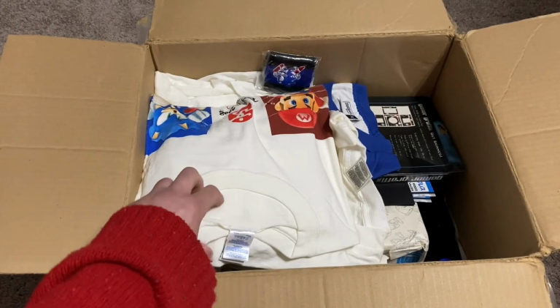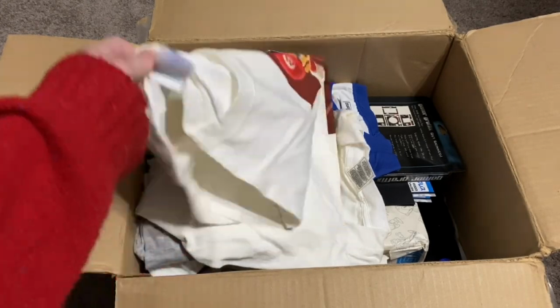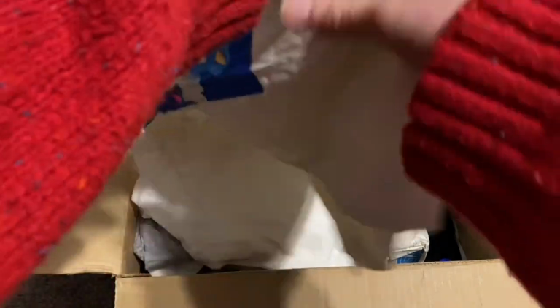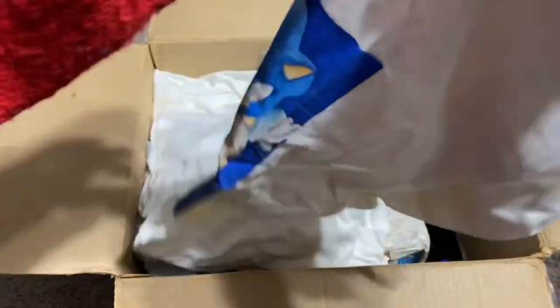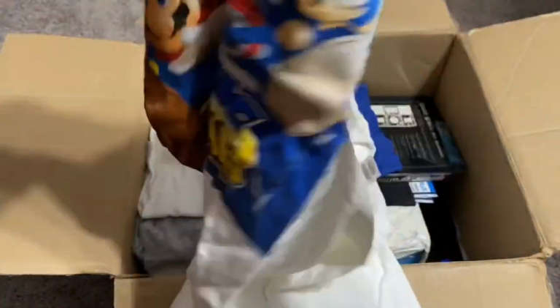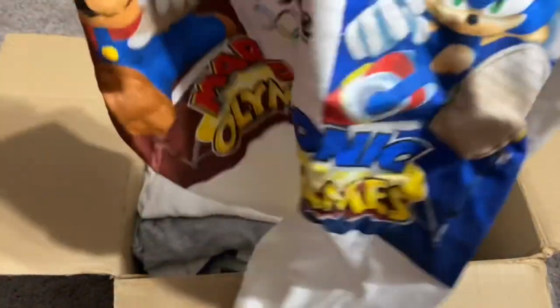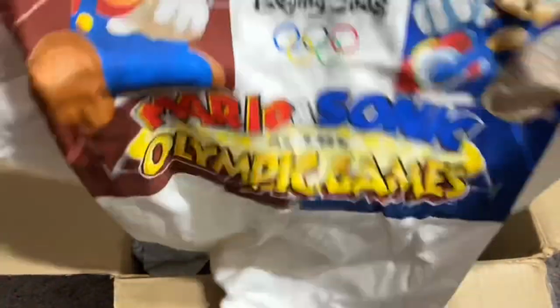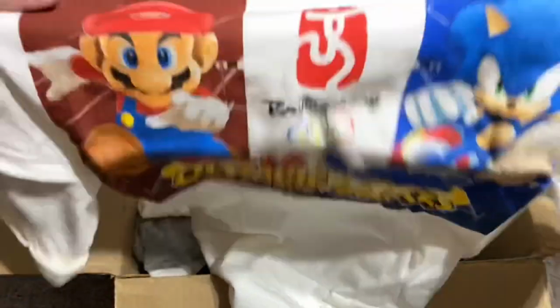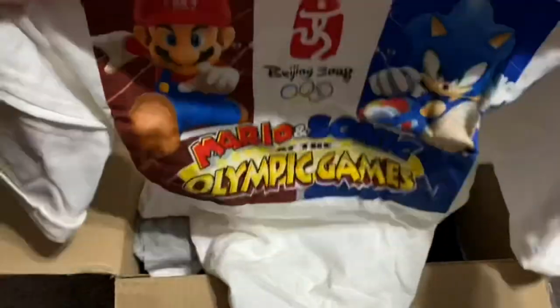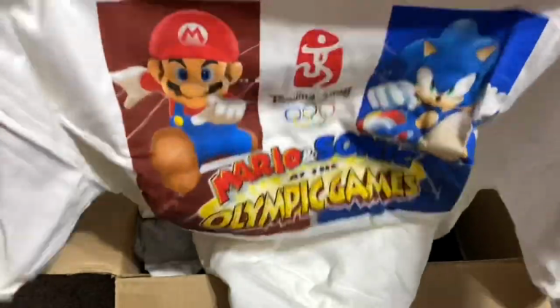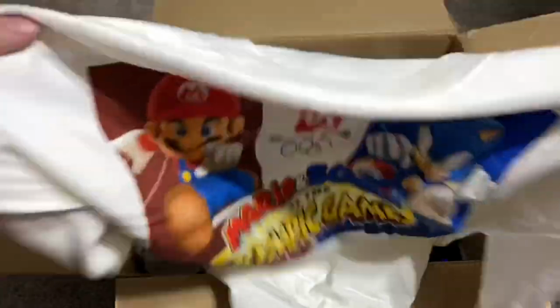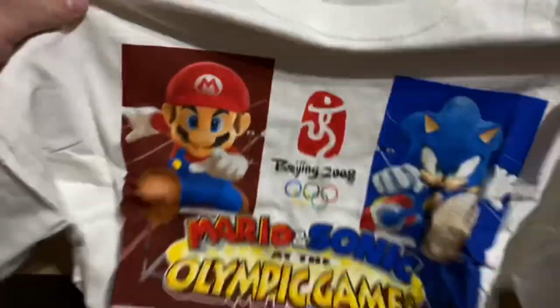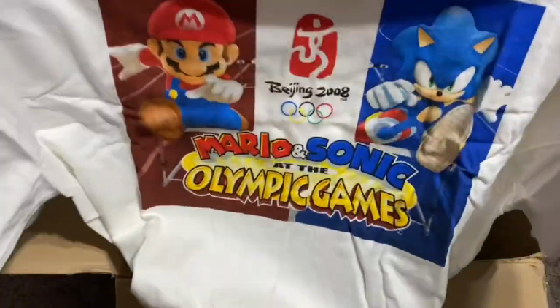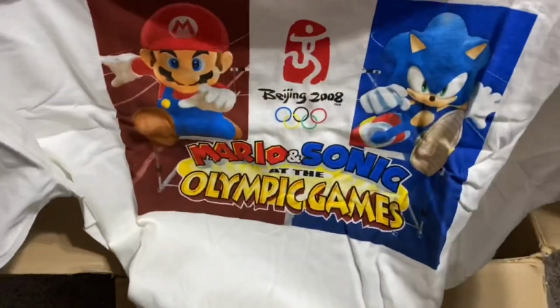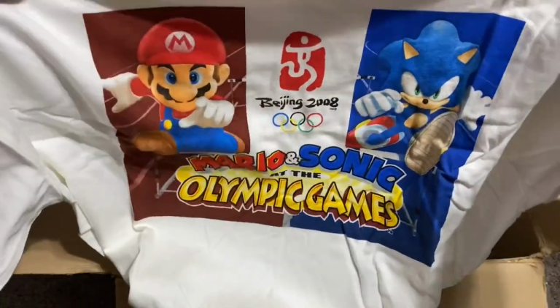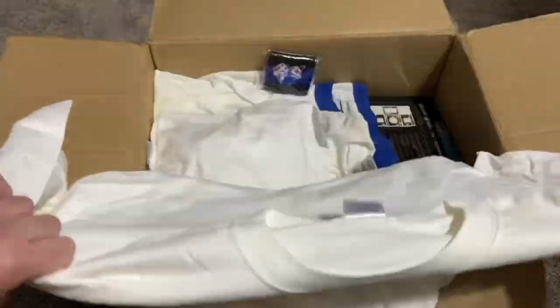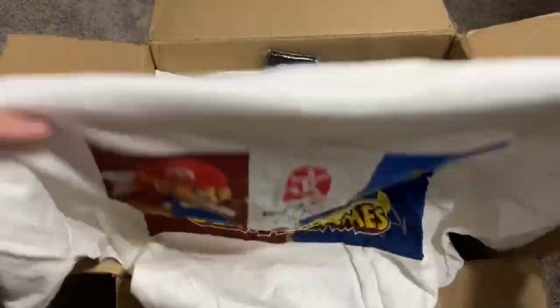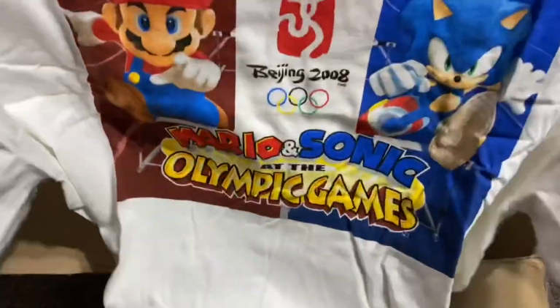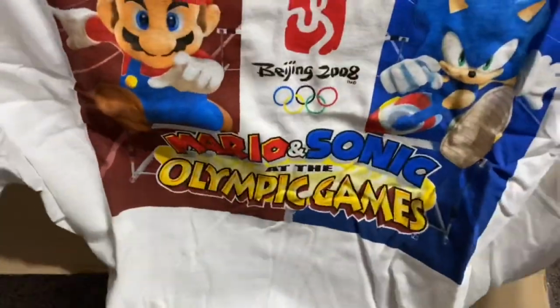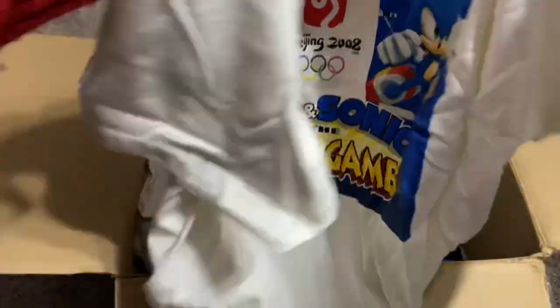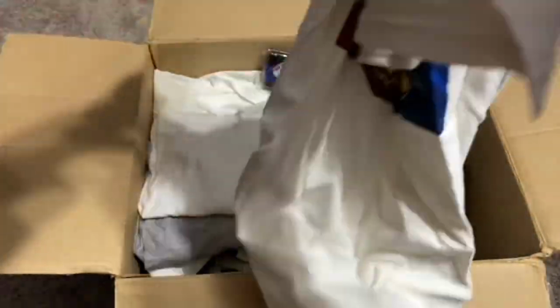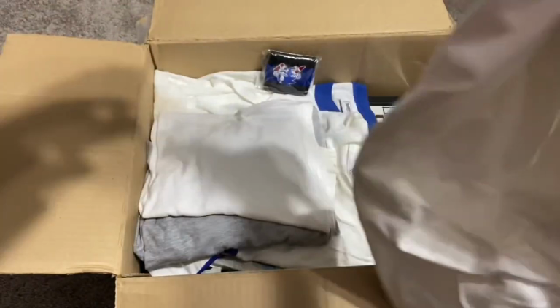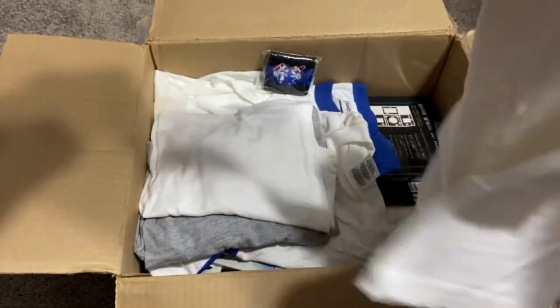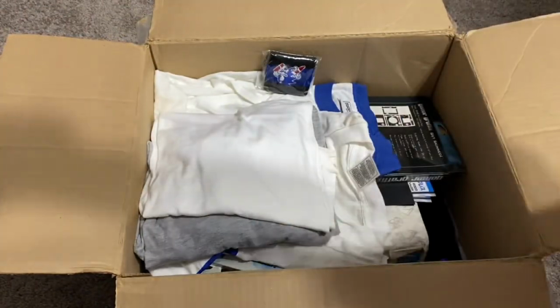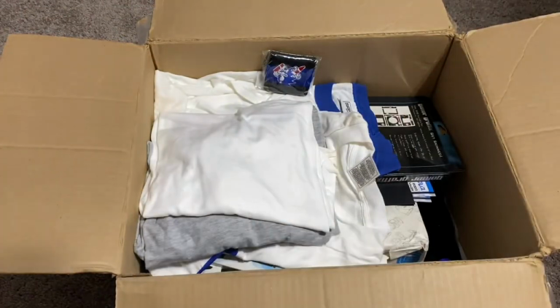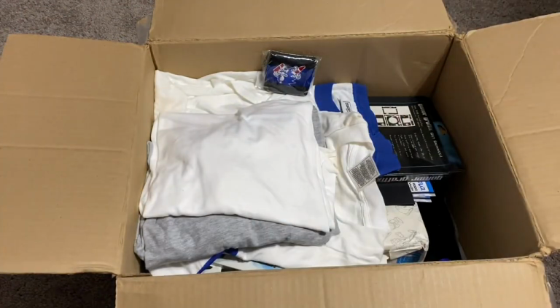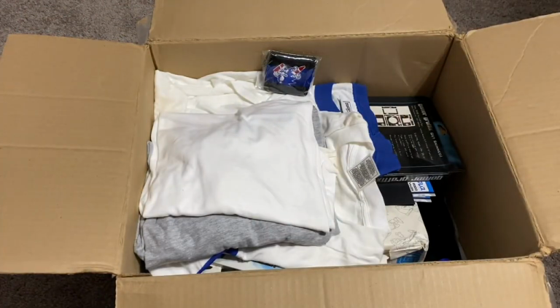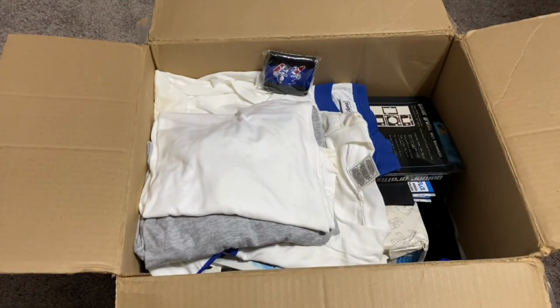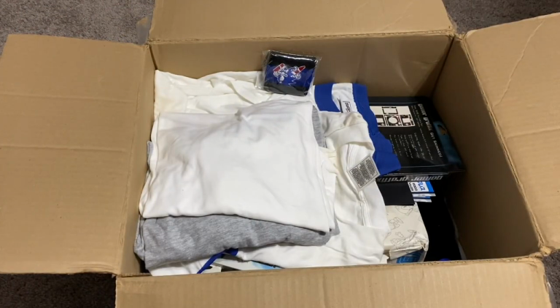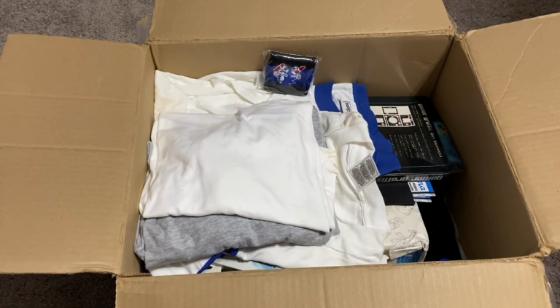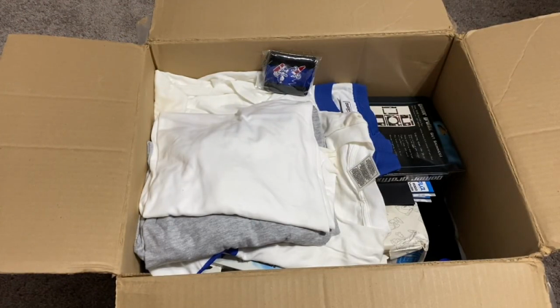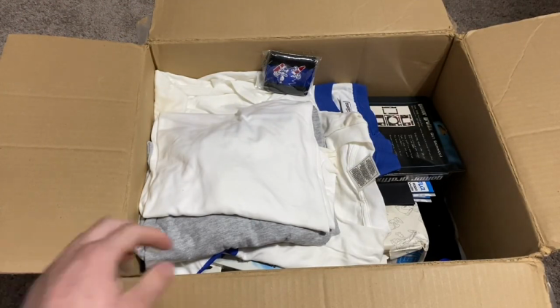Here we have another shirt — Mario and Sonic at the Olympic Games. I have quite a lot of Mario and Sonic Olympic promo items, so that's really cool.